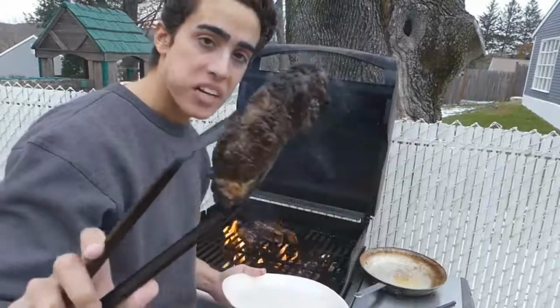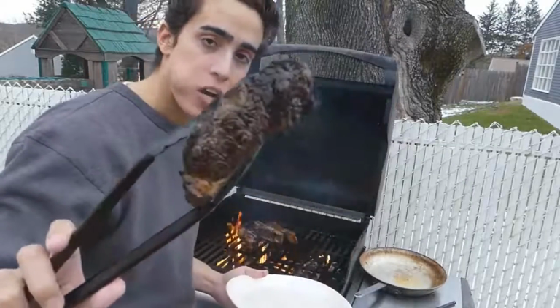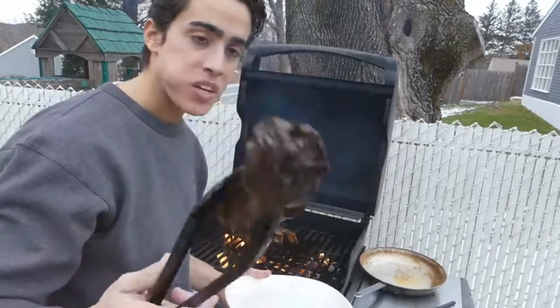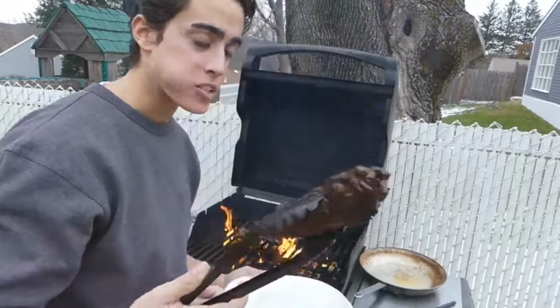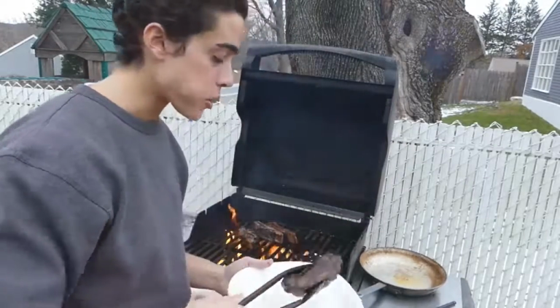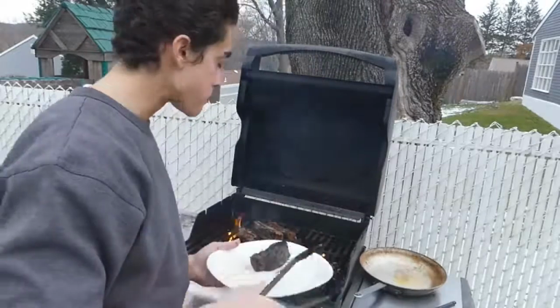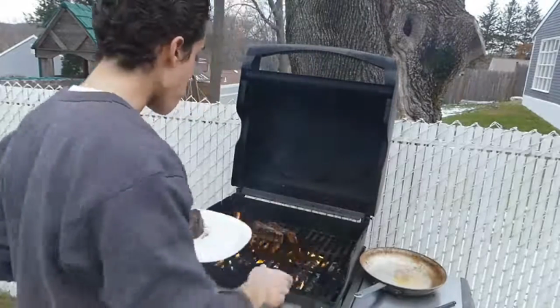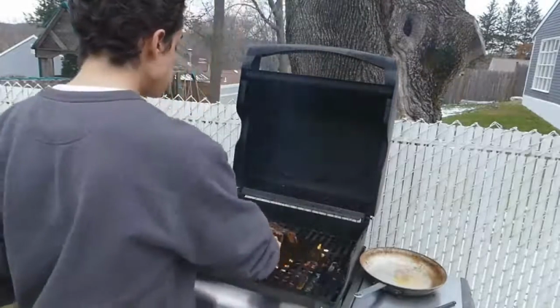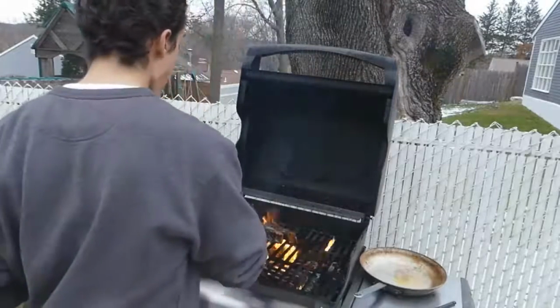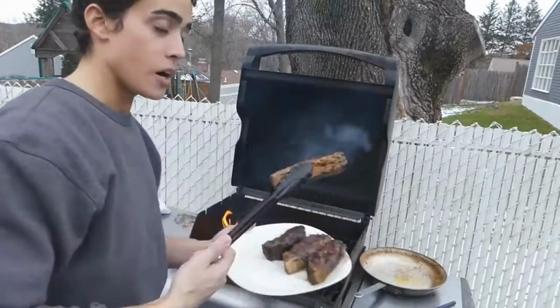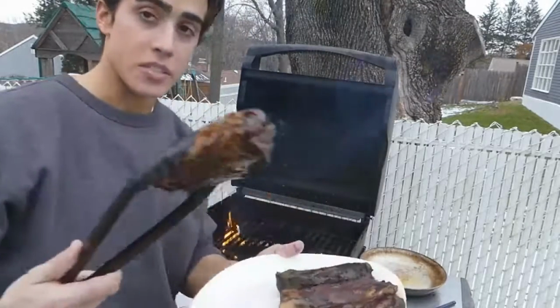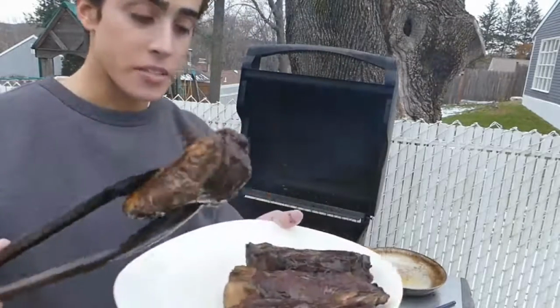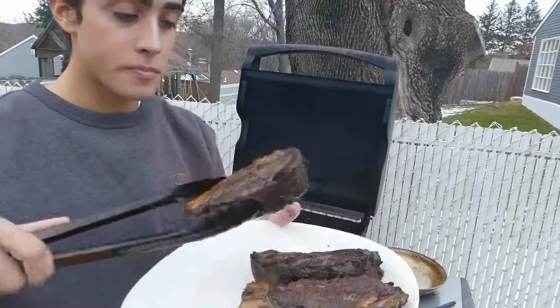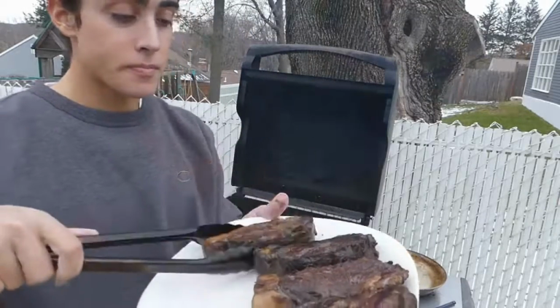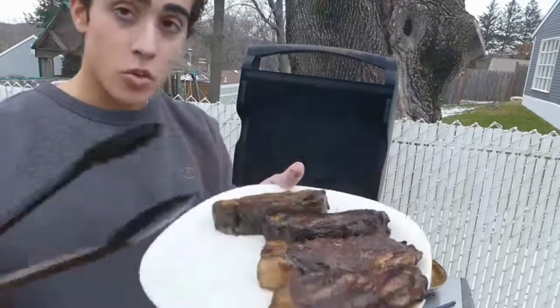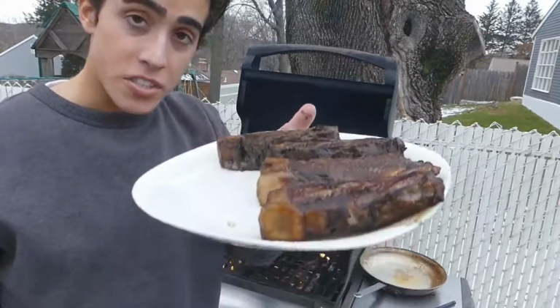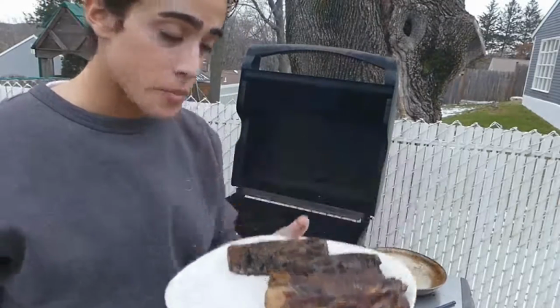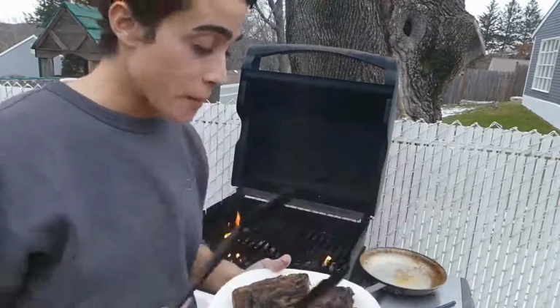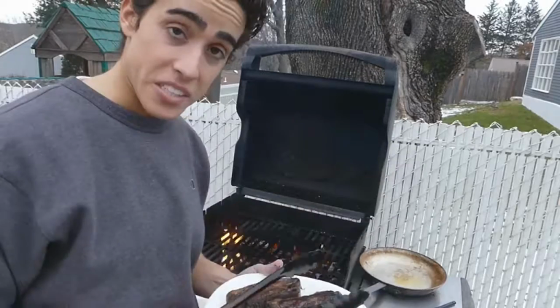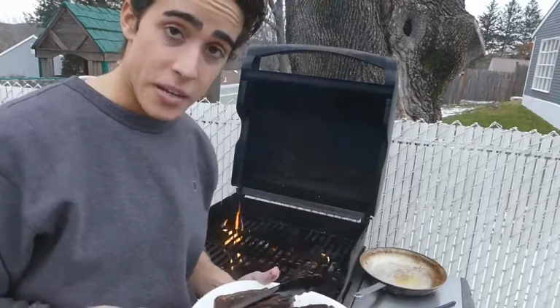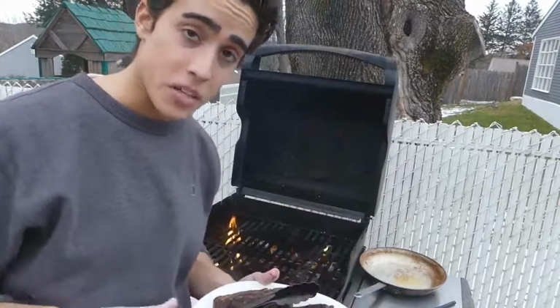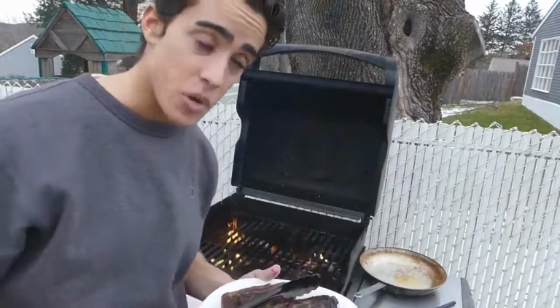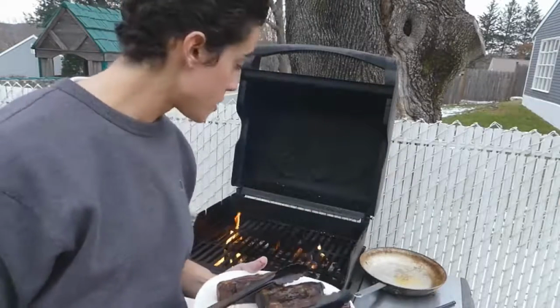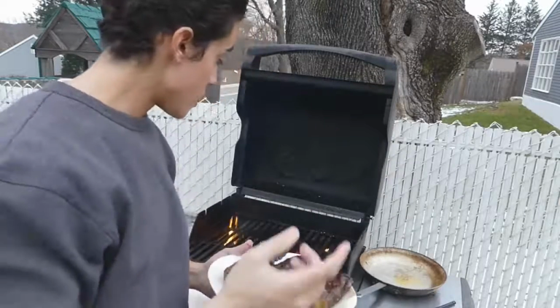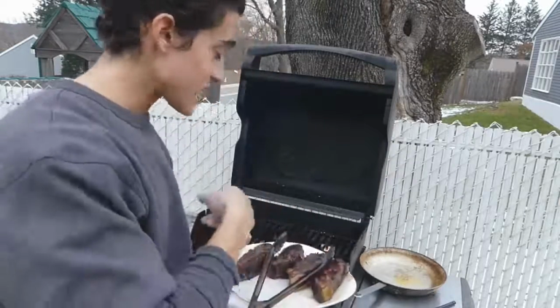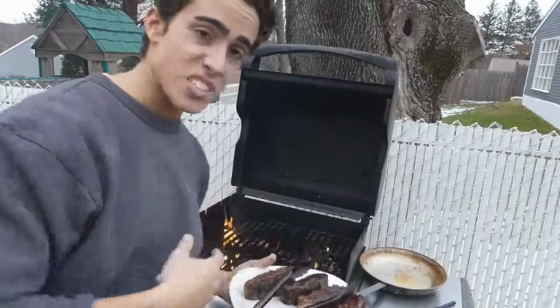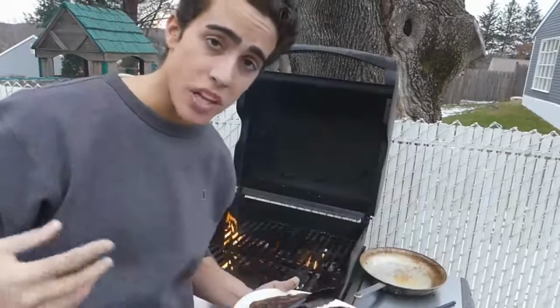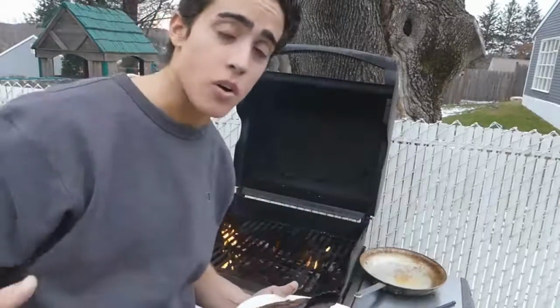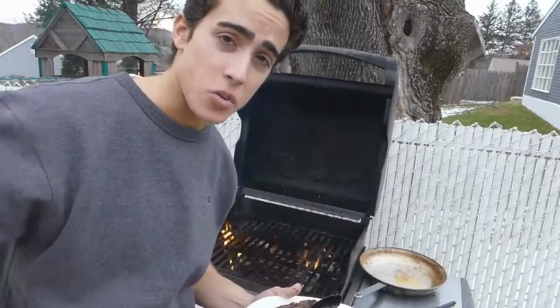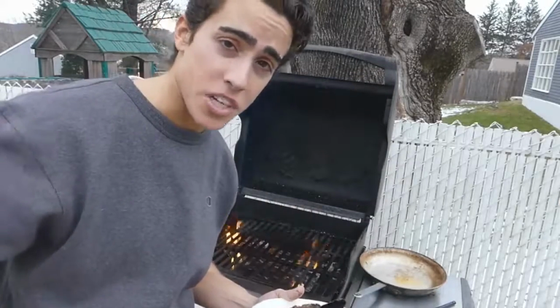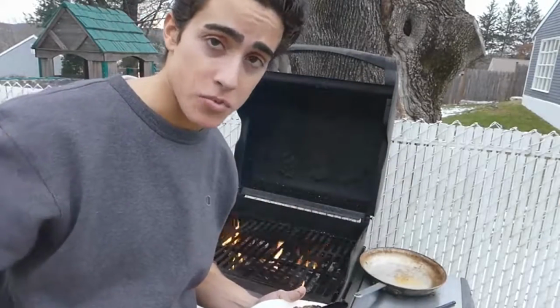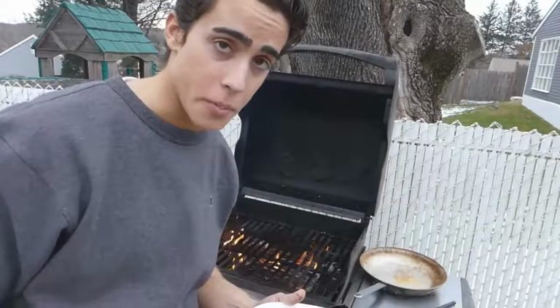Got a nice crust — I don't want to get it too dark. We got some nice crusted steaks, I'm going to bring these inside and let them rest. Since I still got some wood left over, I'm going to grill some chicken breasts for my family.